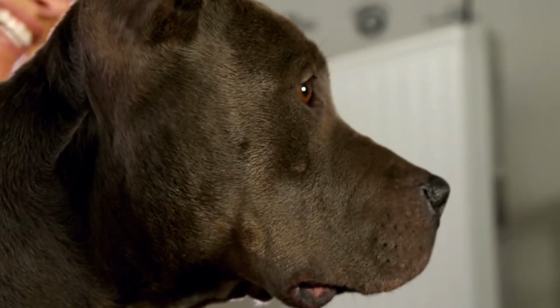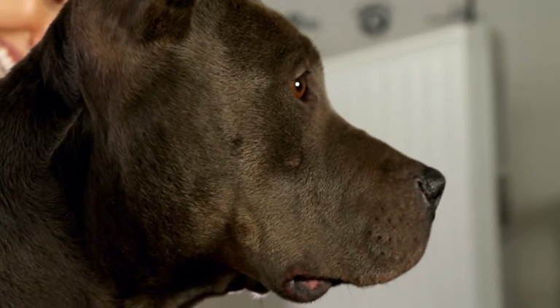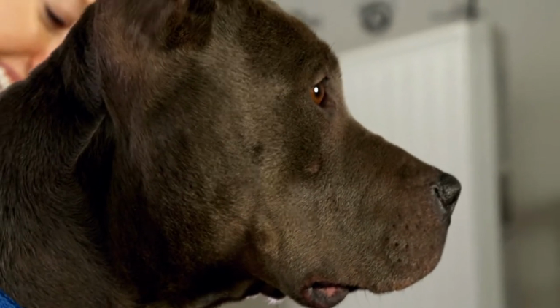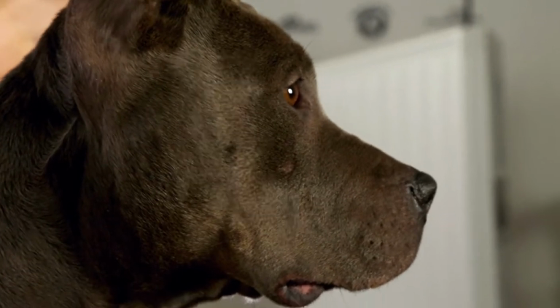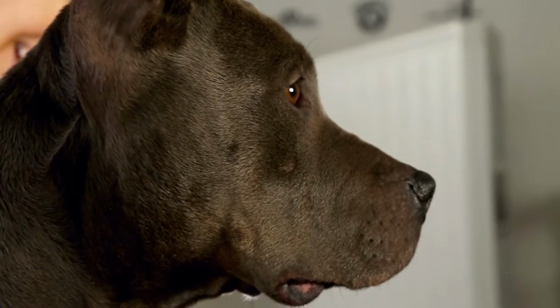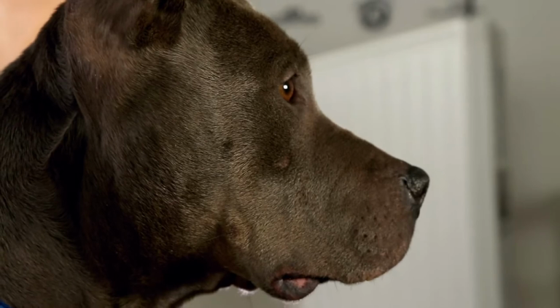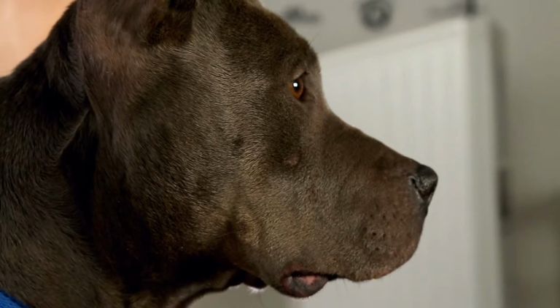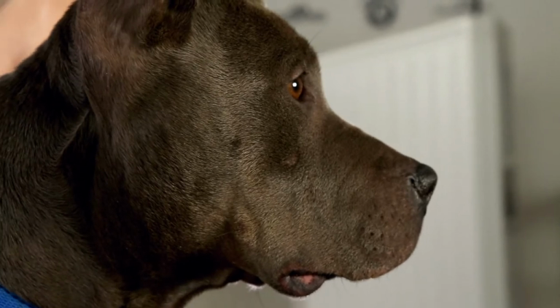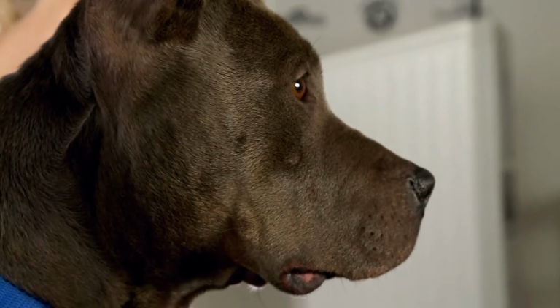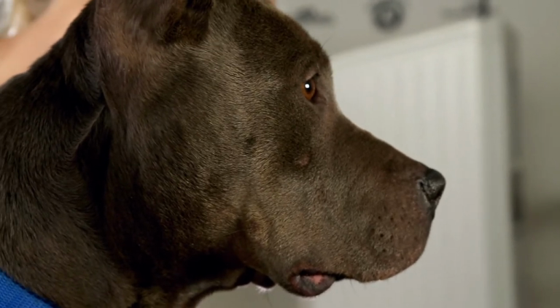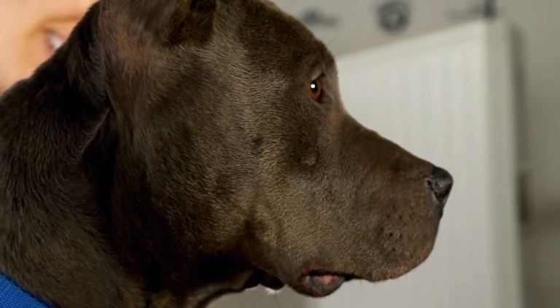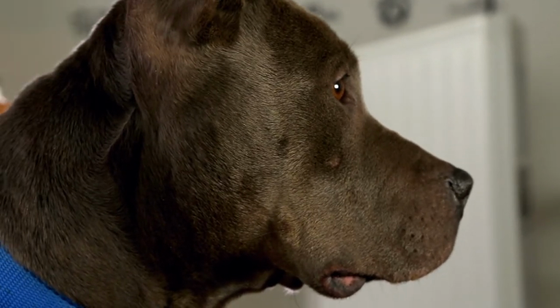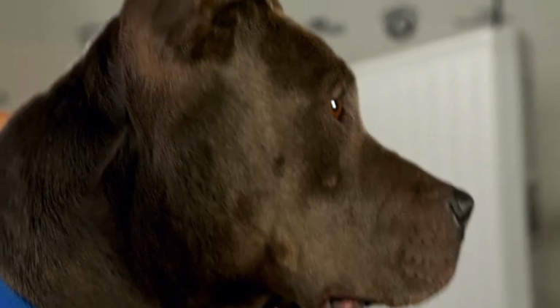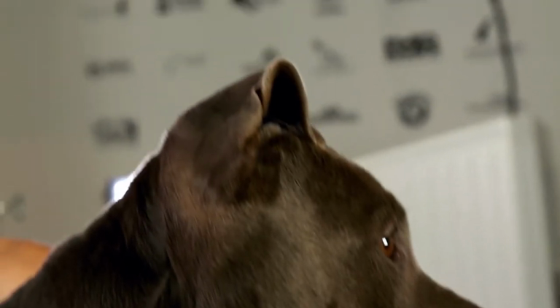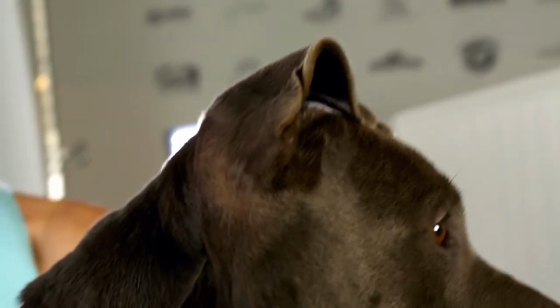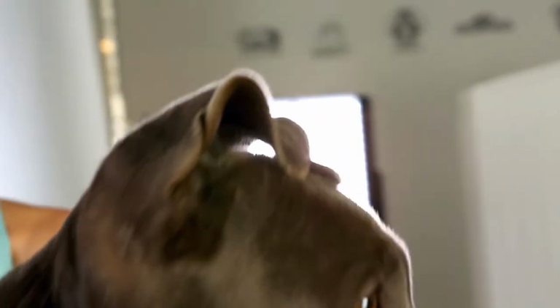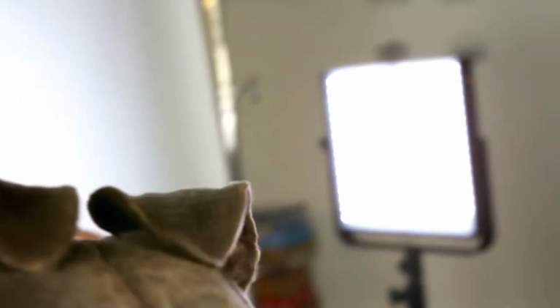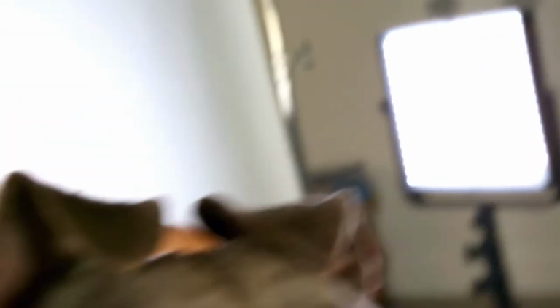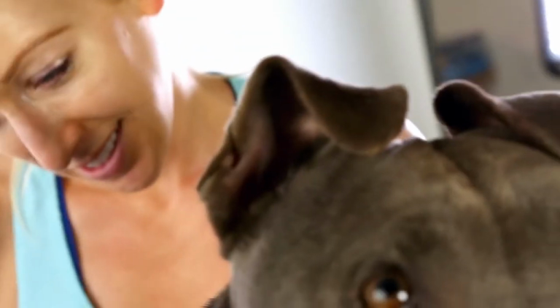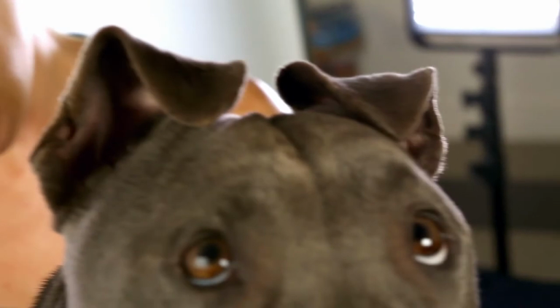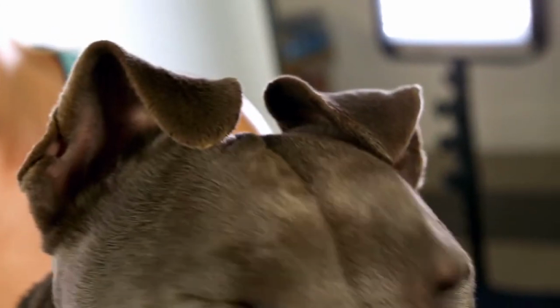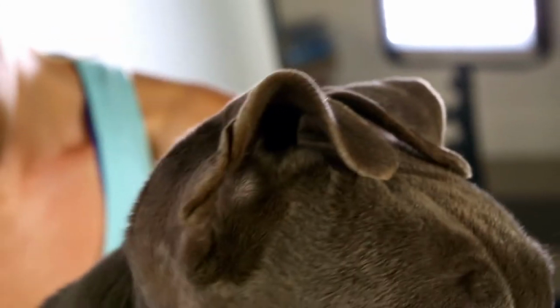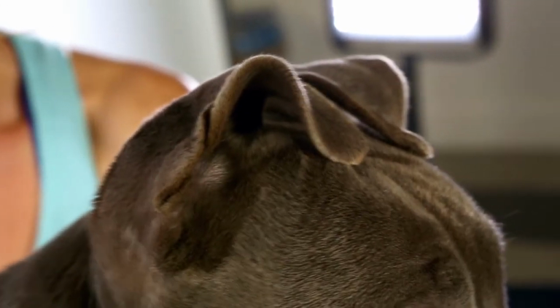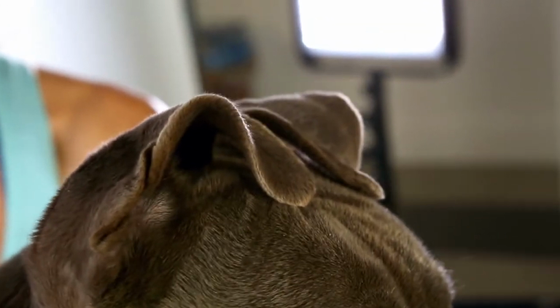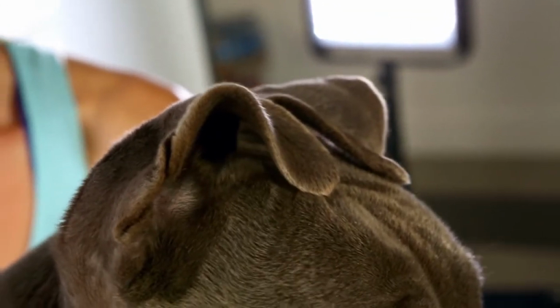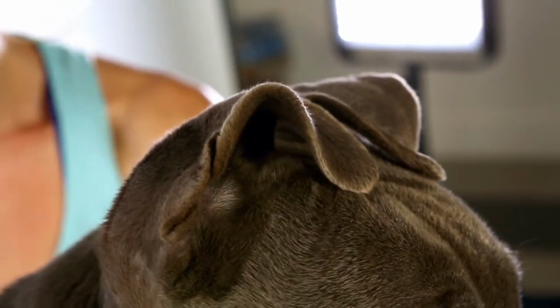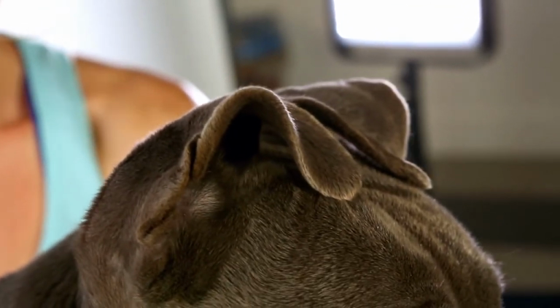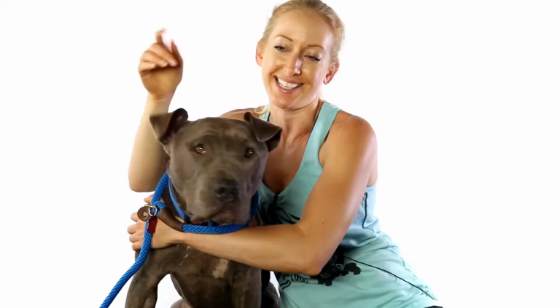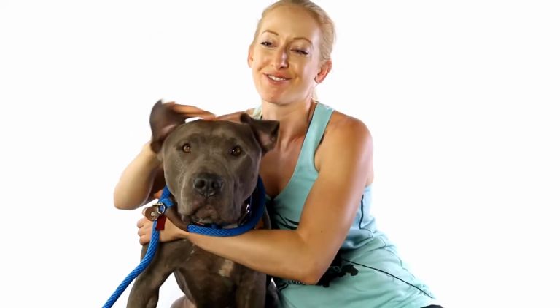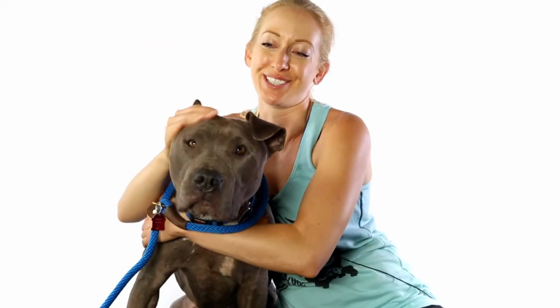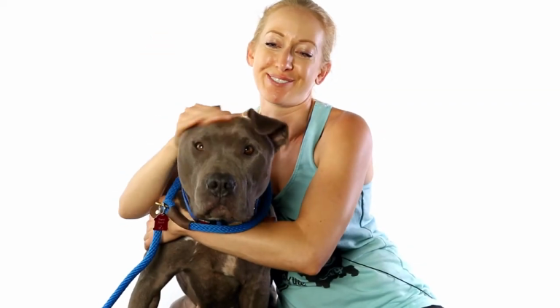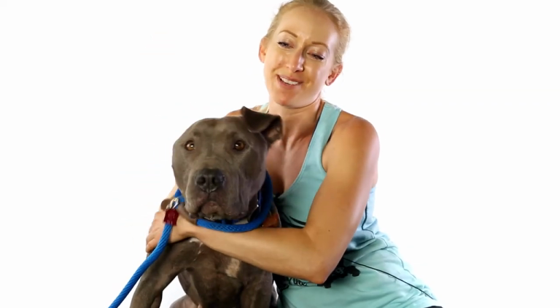My favorite thing about her are her floppy floppy ears. They're great because they're so mobile and extra floppy, and they're usually like this in front of her face. So she's moving them out to the side, one at a time, two at a time — they're going all which ways. They're really really cute and floppy.